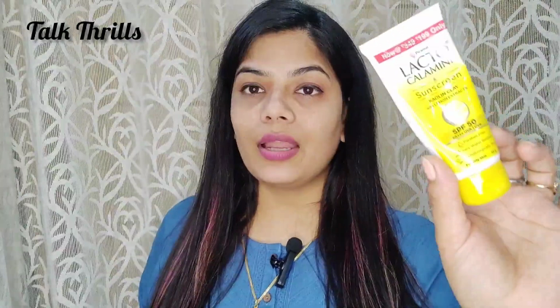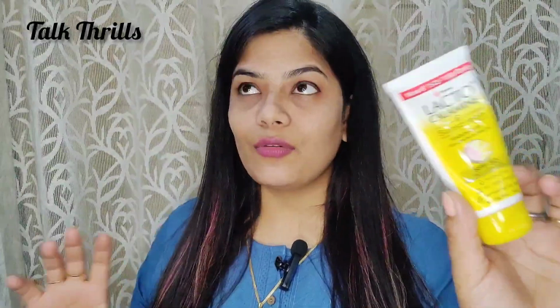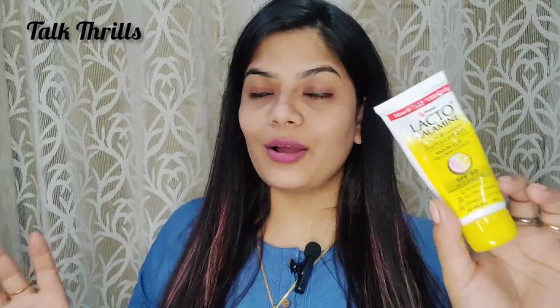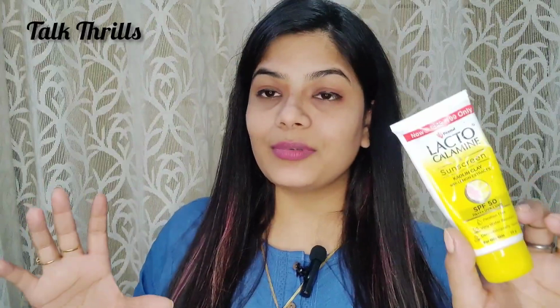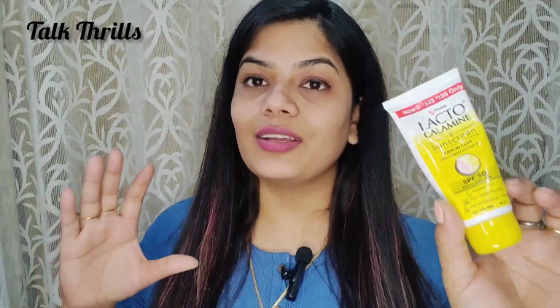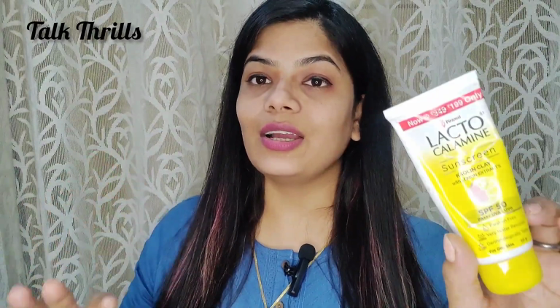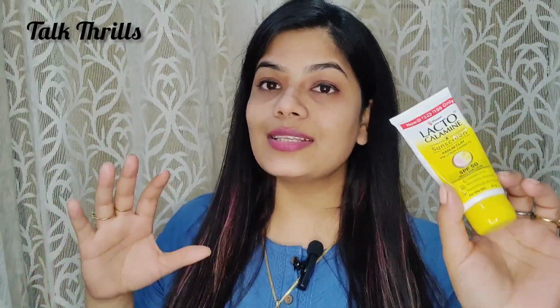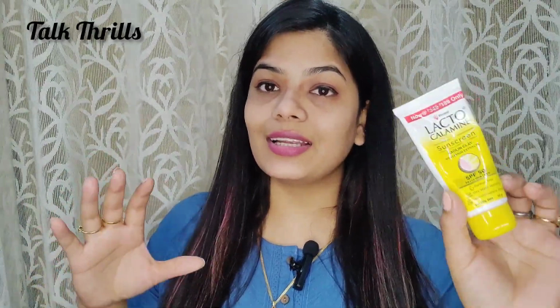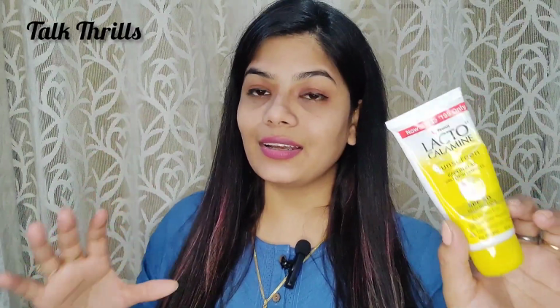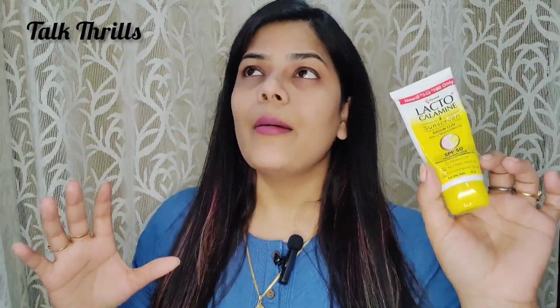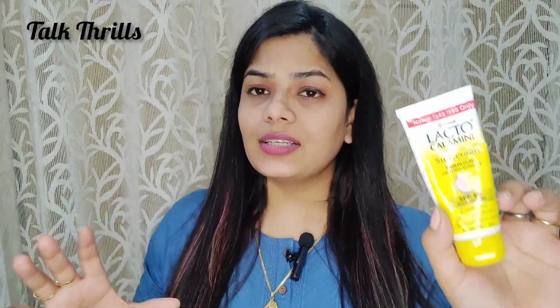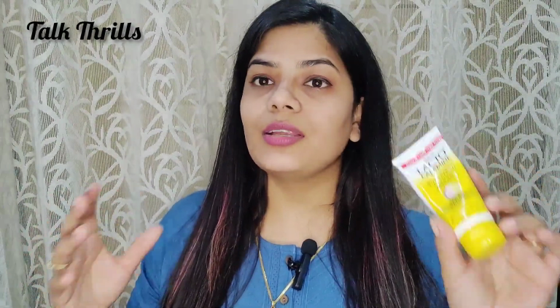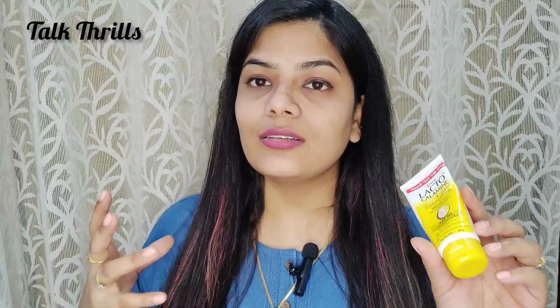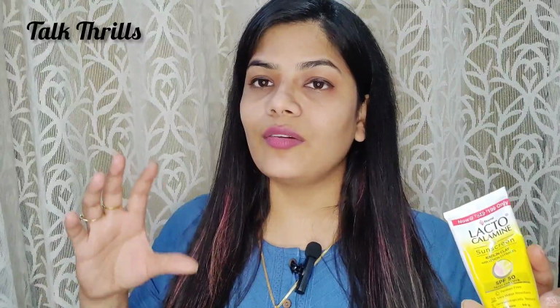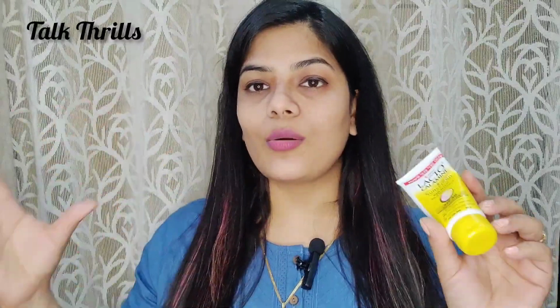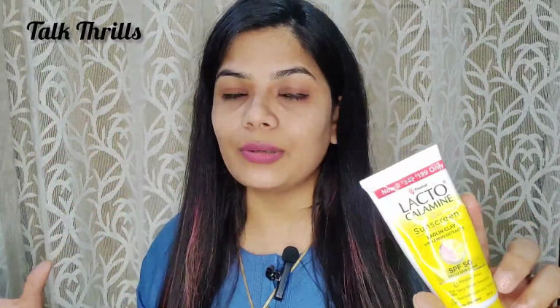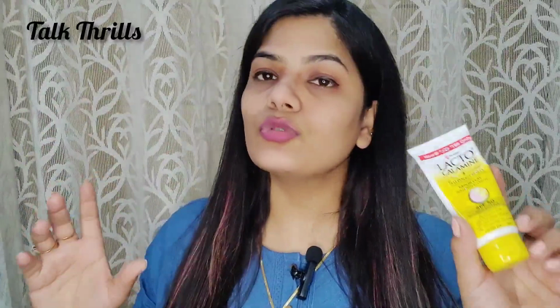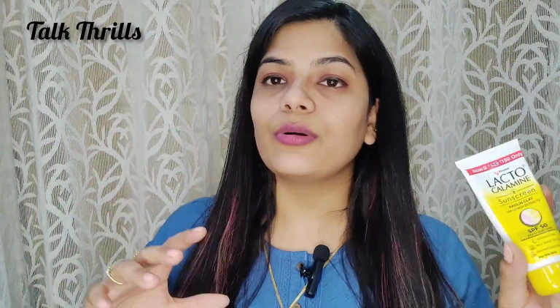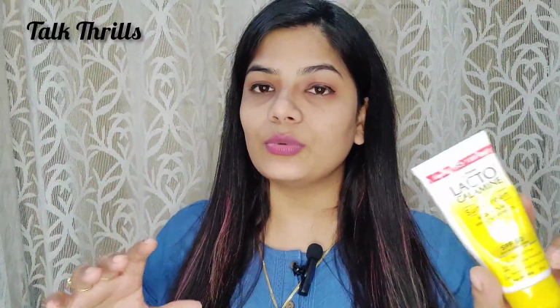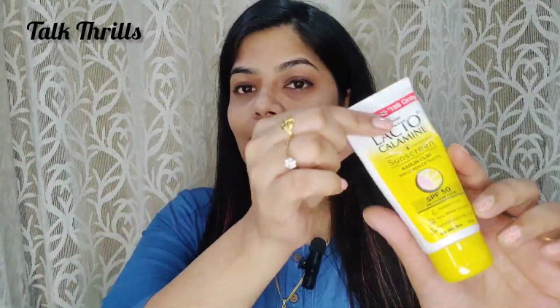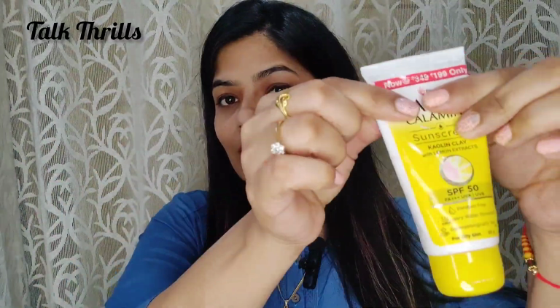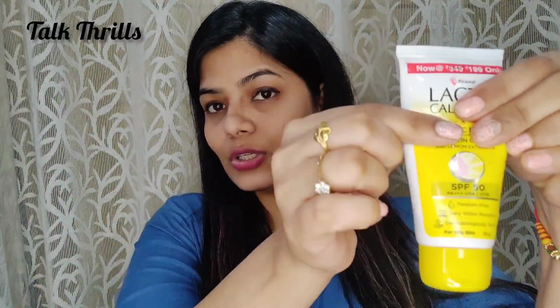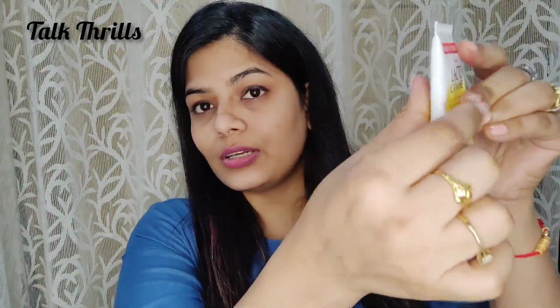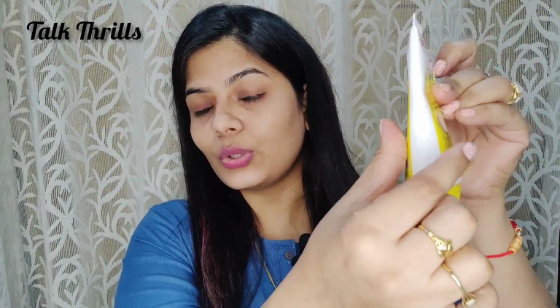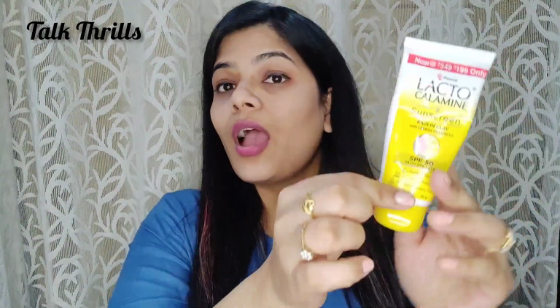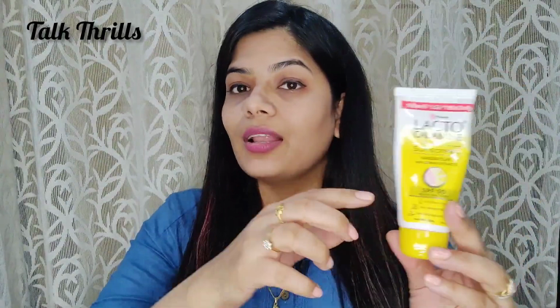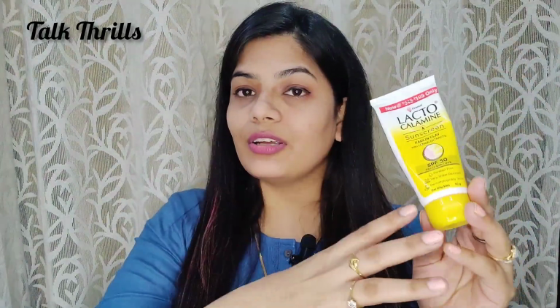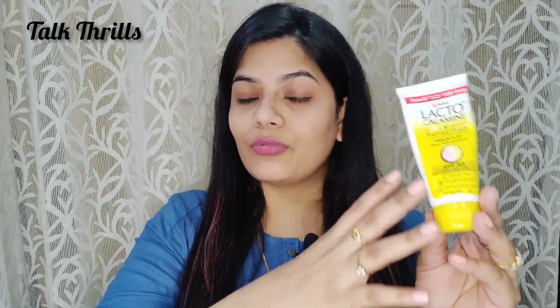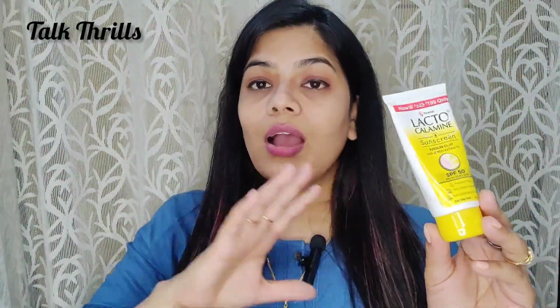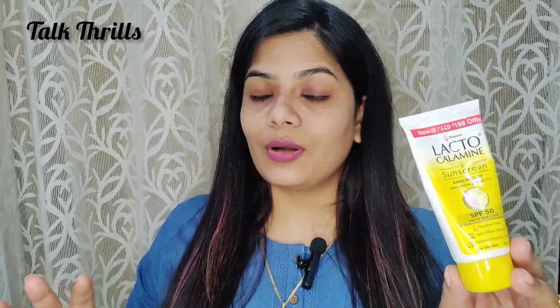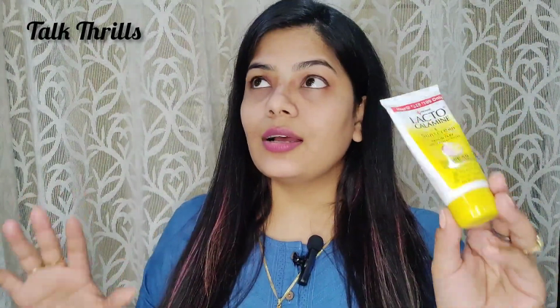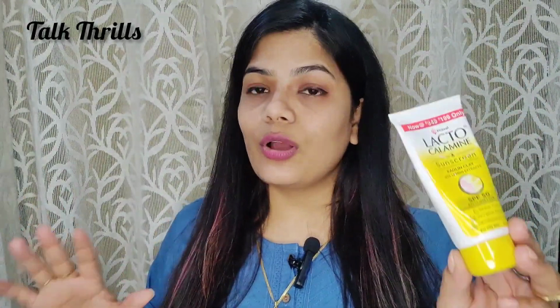It's labeled for oily skin, but my skin is dry to combination and it works perfectly for me as well. I've used it and I'm giving you this review based on that experience.